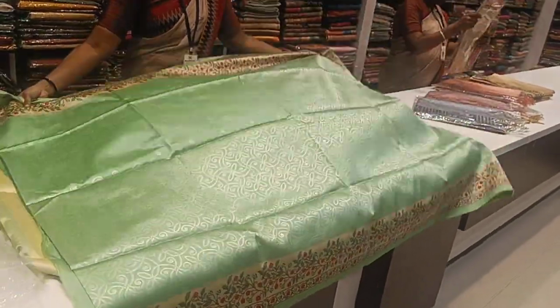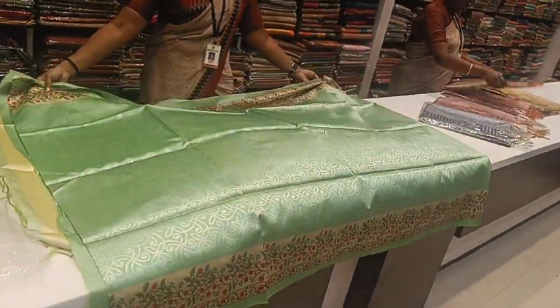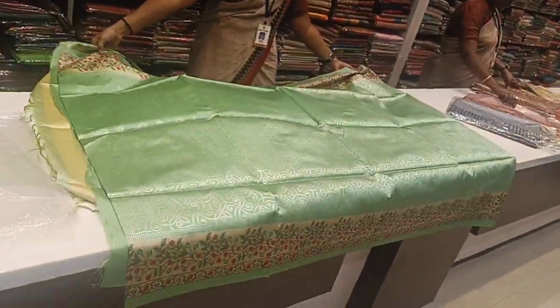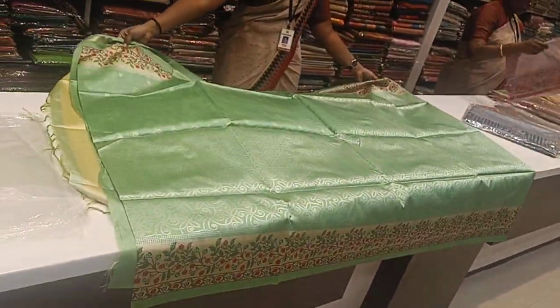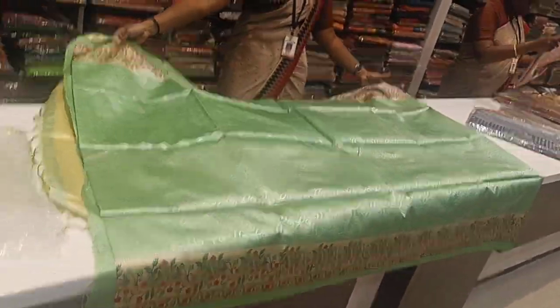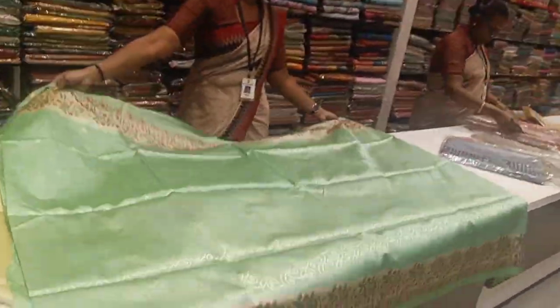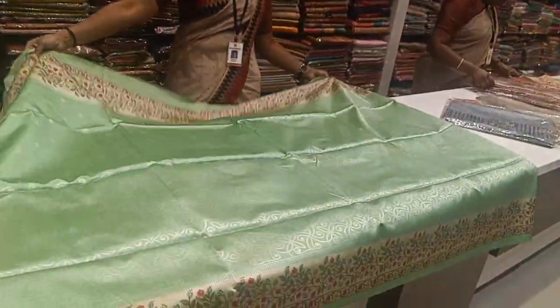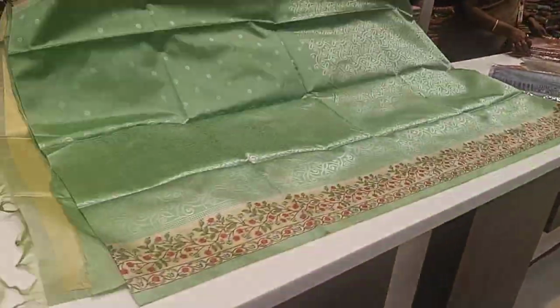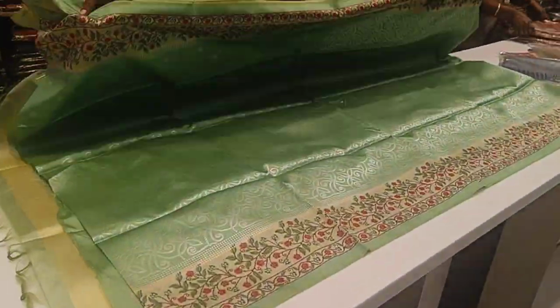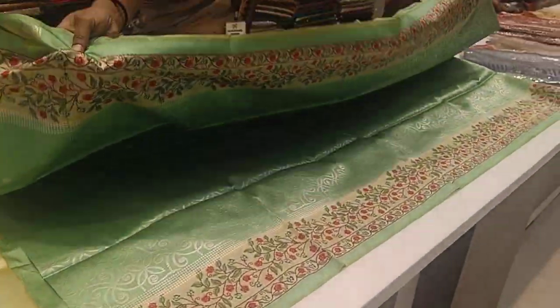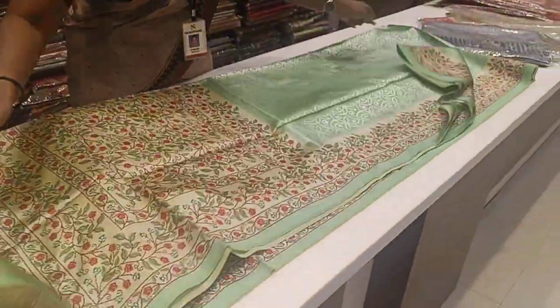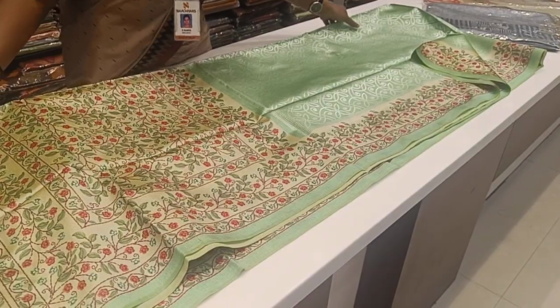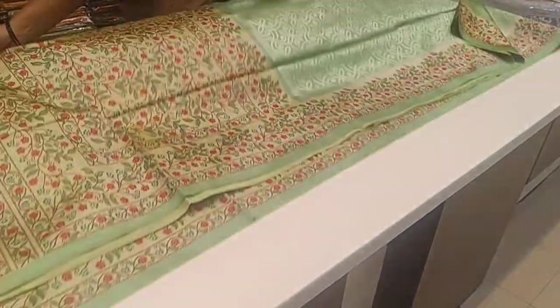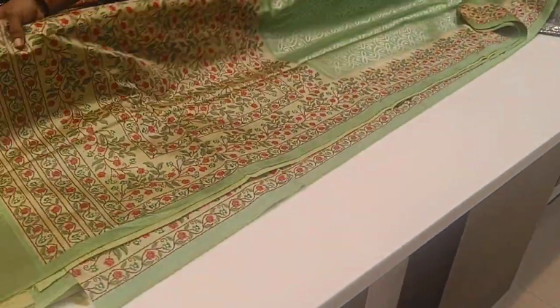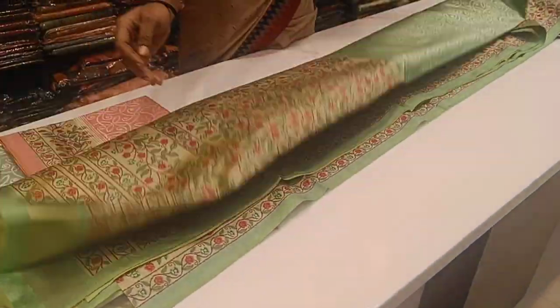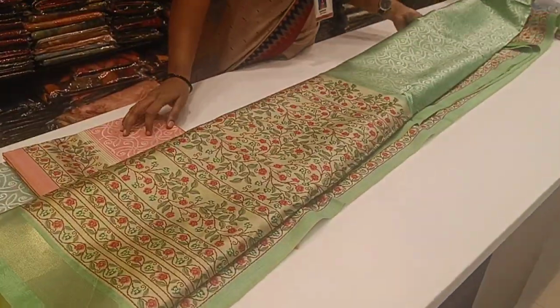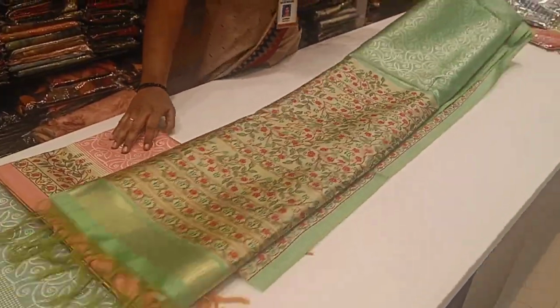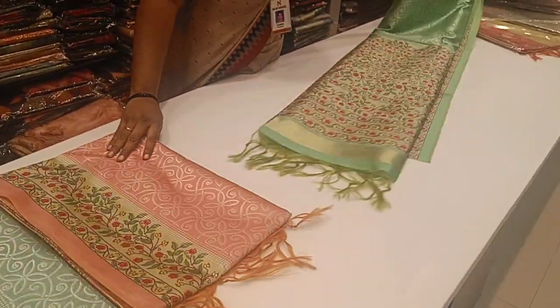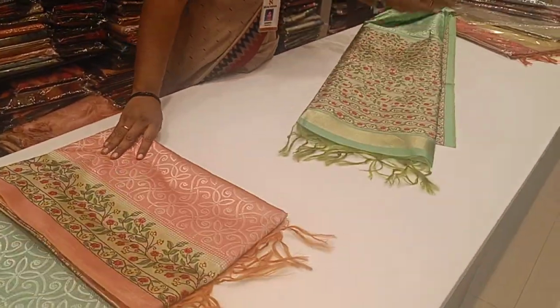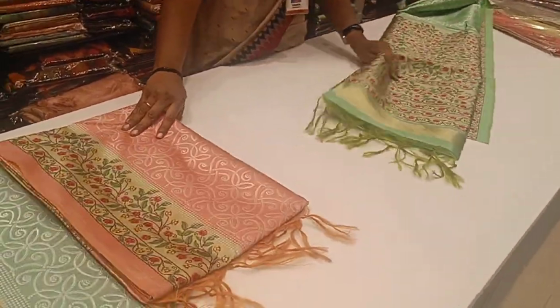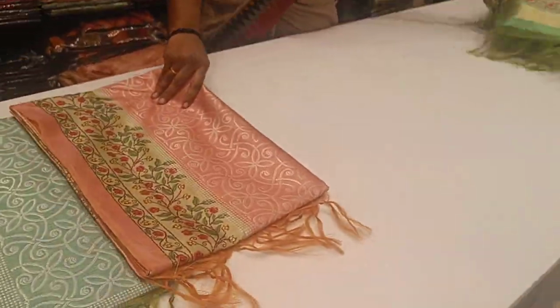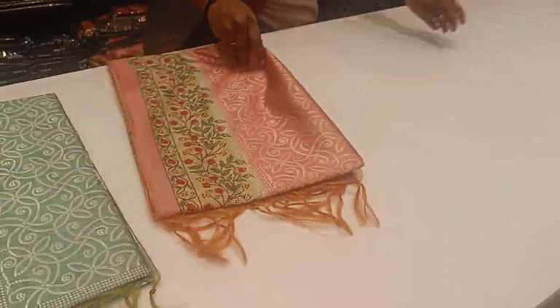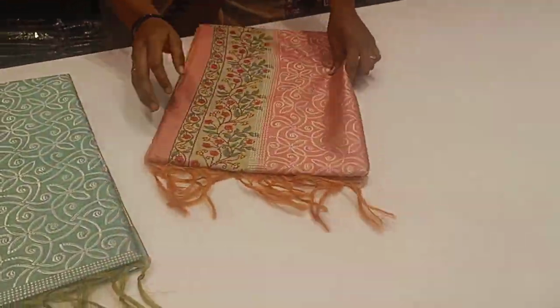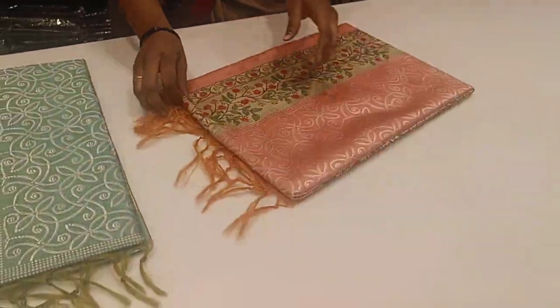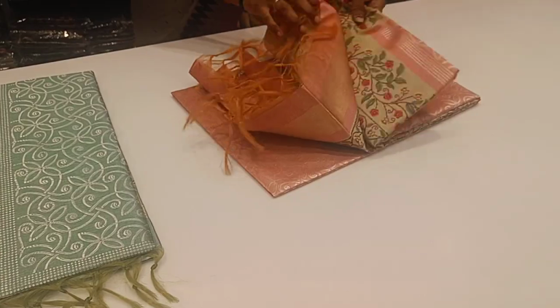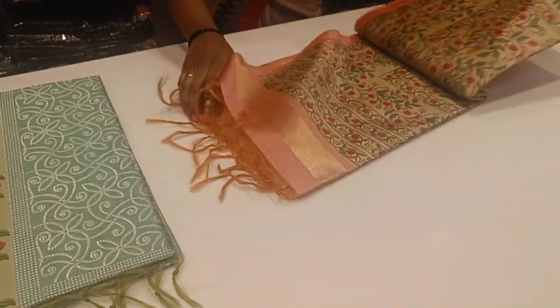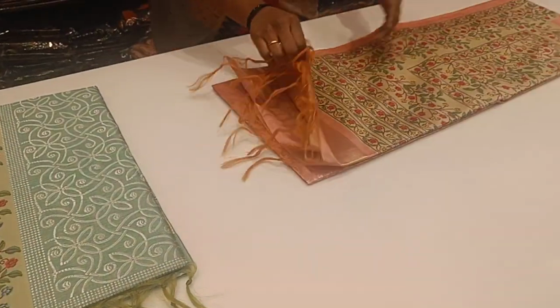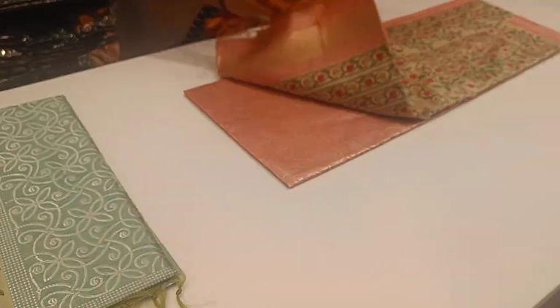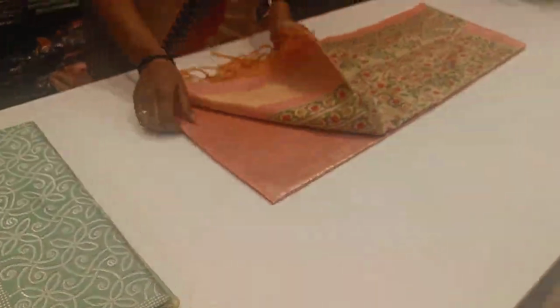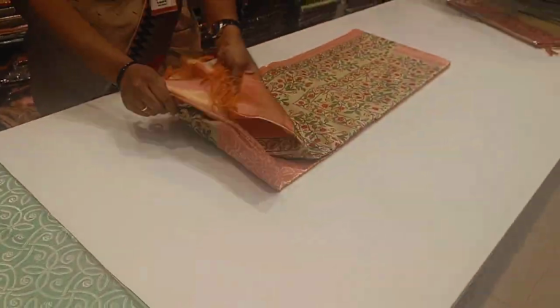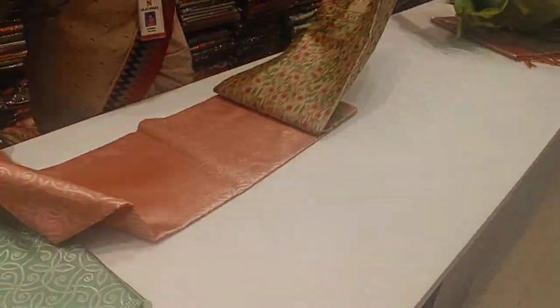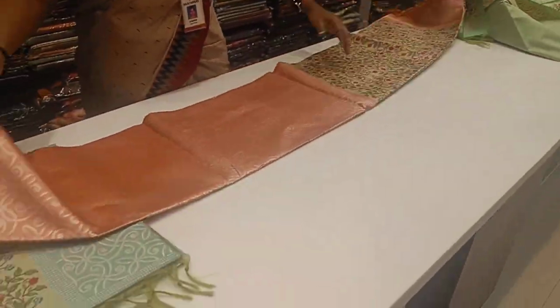You can see the color. I have pink color — this is a pink color.